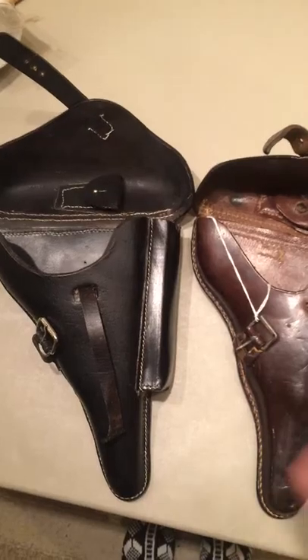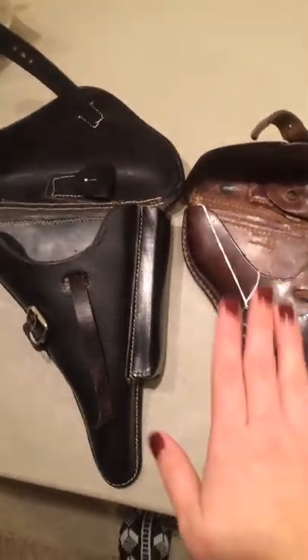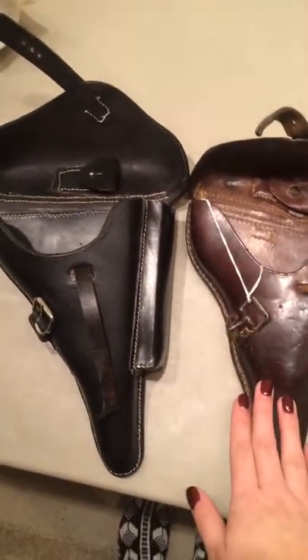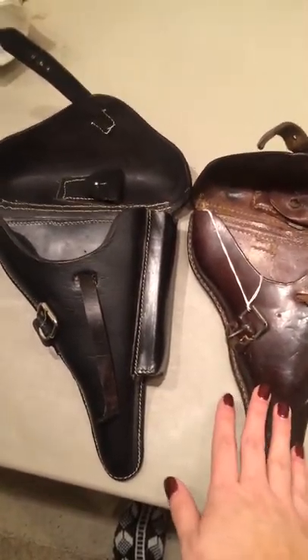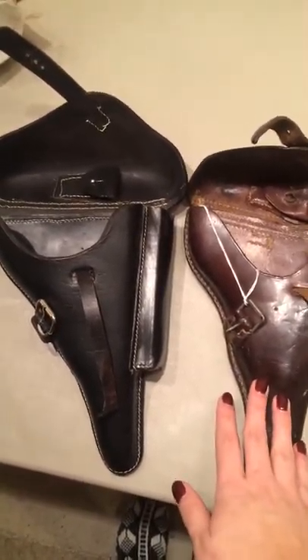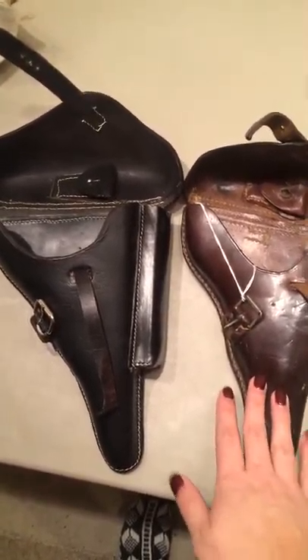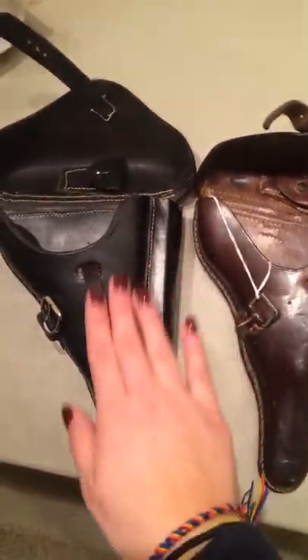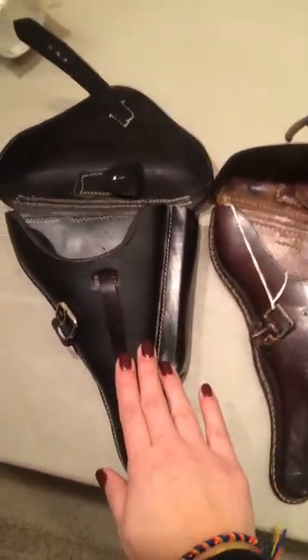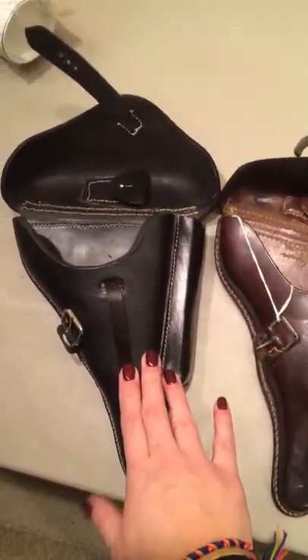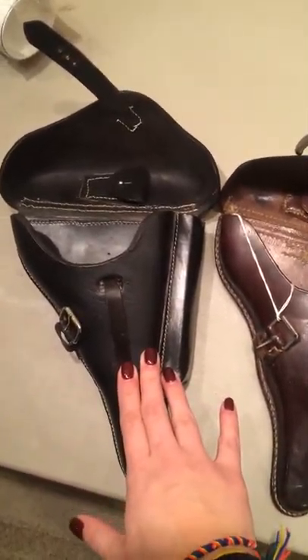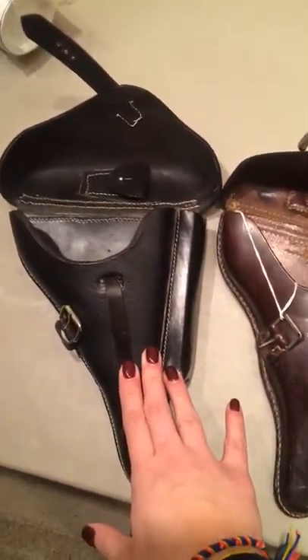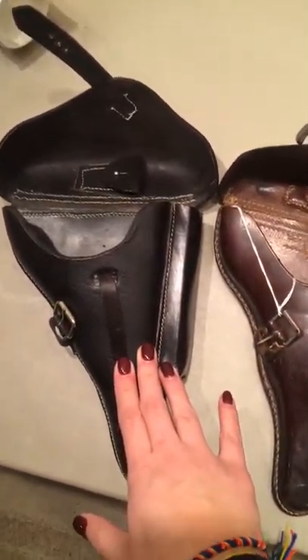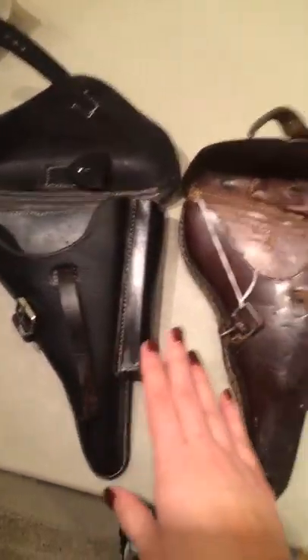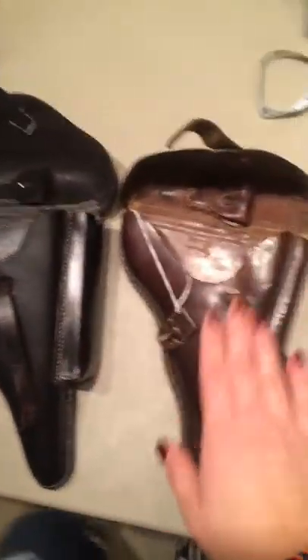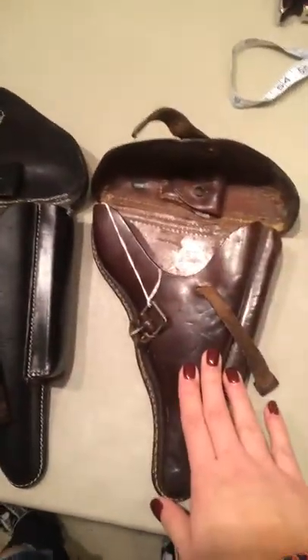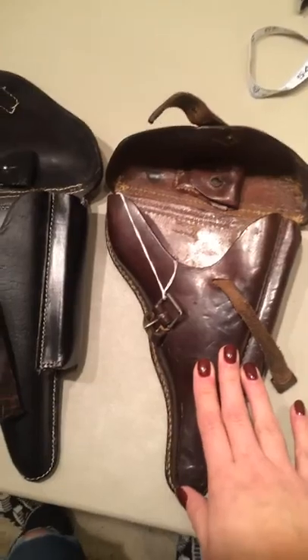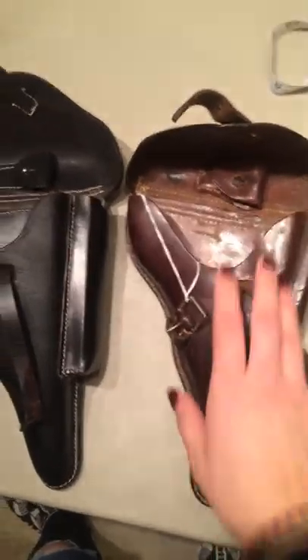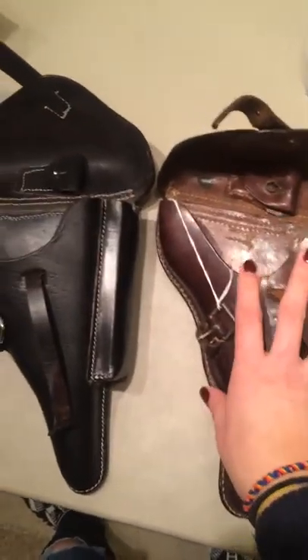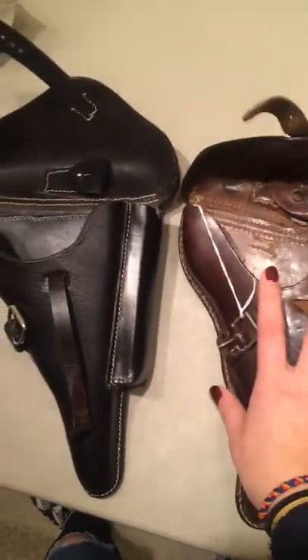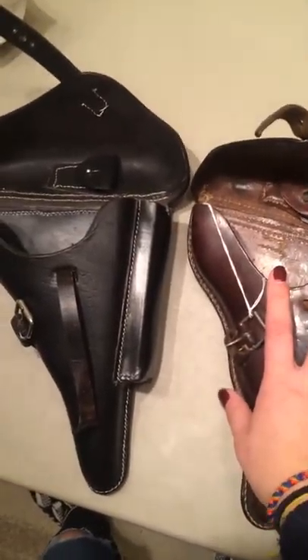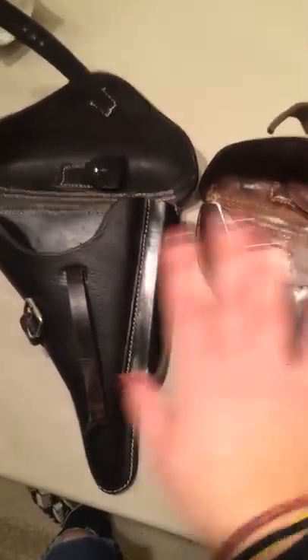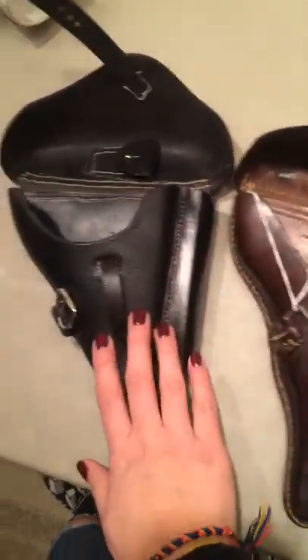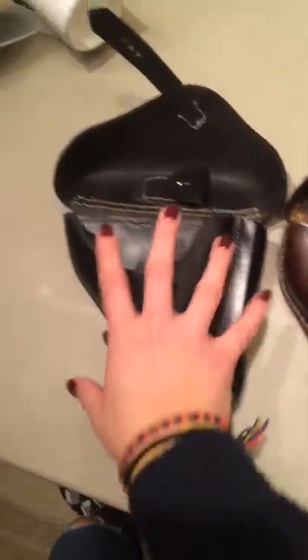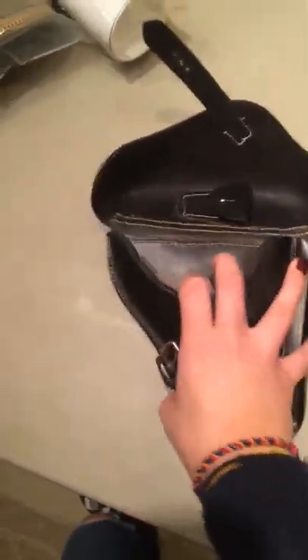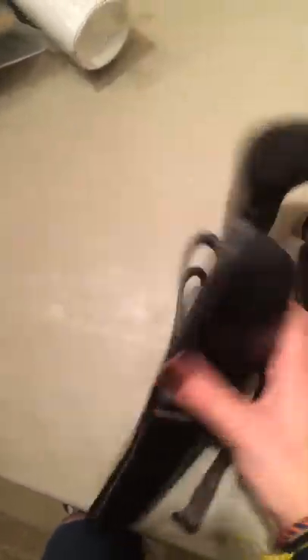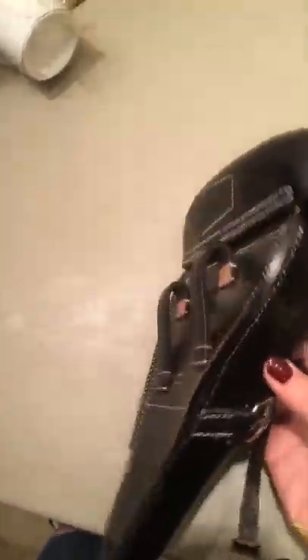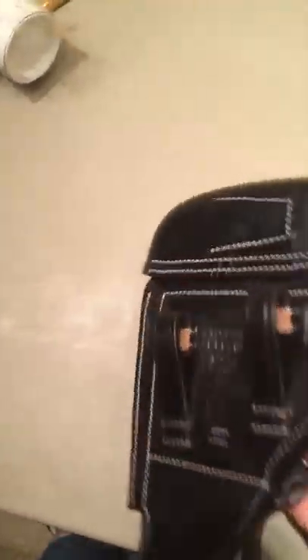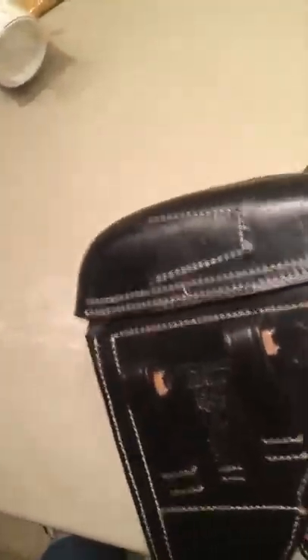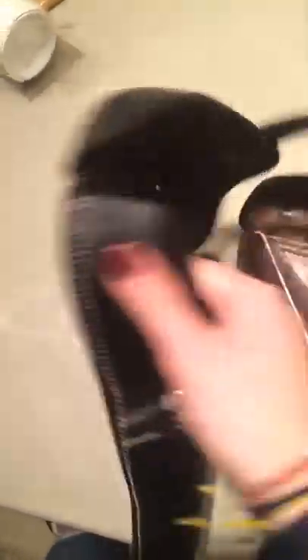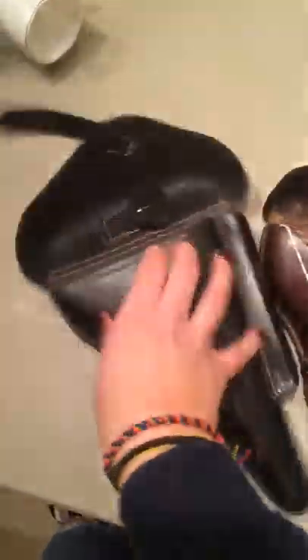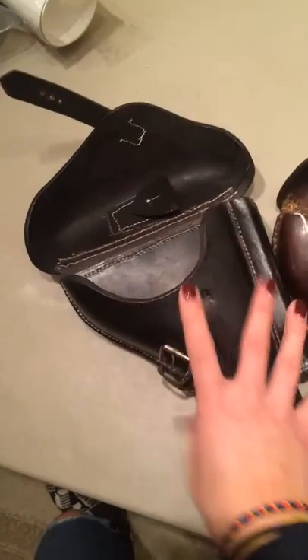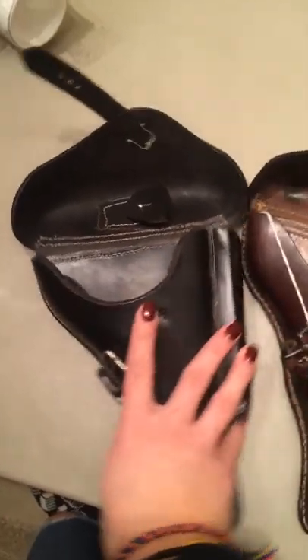Okay, so here we have two Luger holsters. This is the reproduction that you guys sent us, and this is an original one that we have. Everything looks good on it — it looks nice, nice finish, everything.